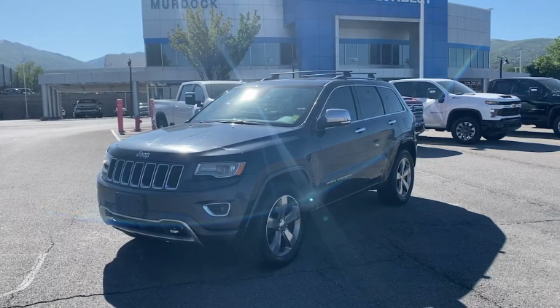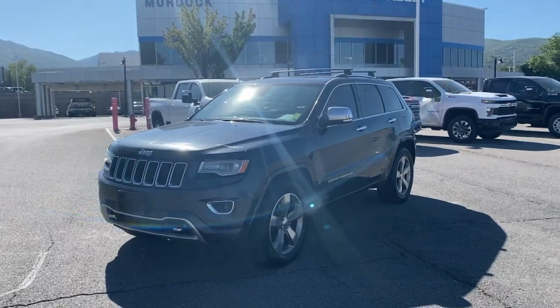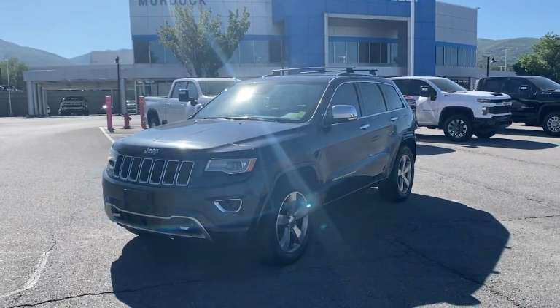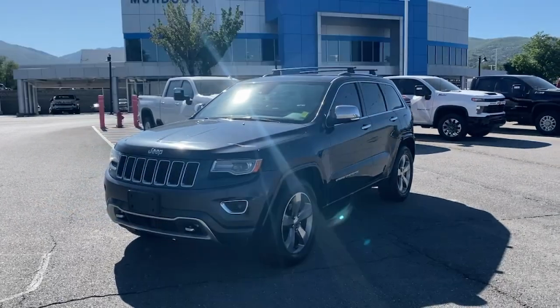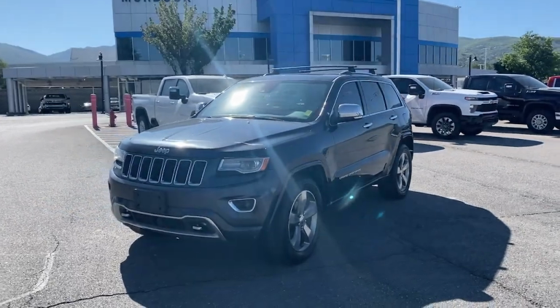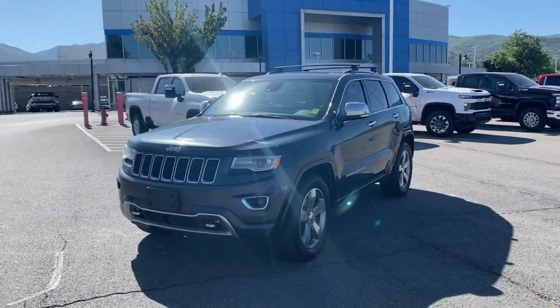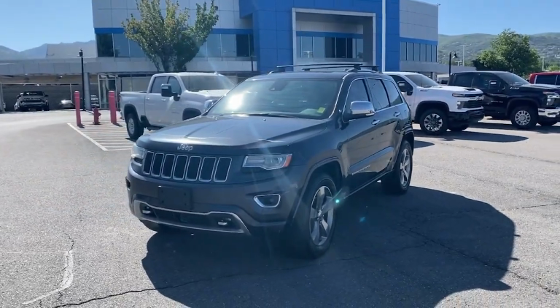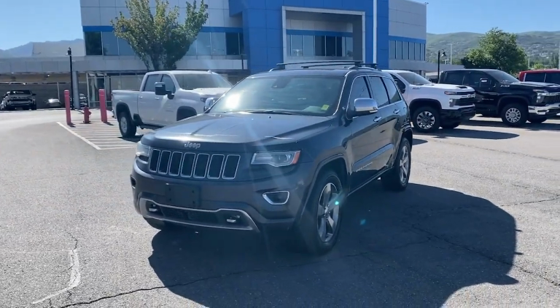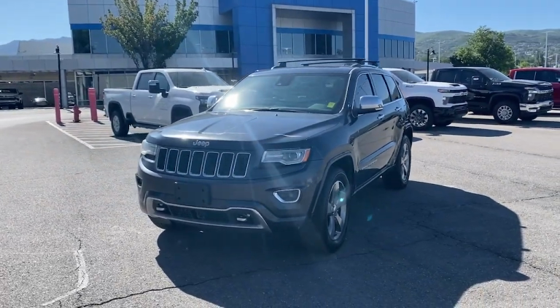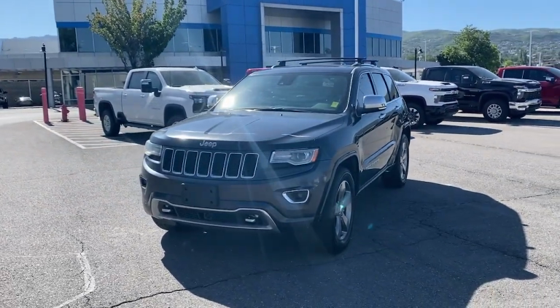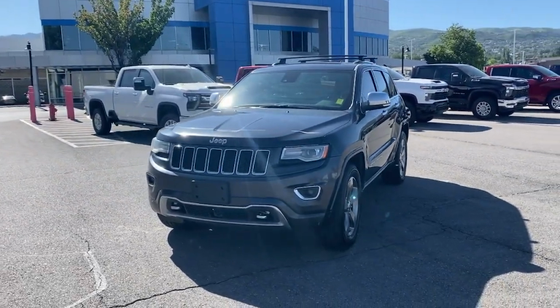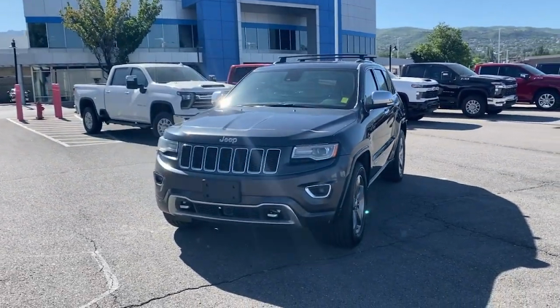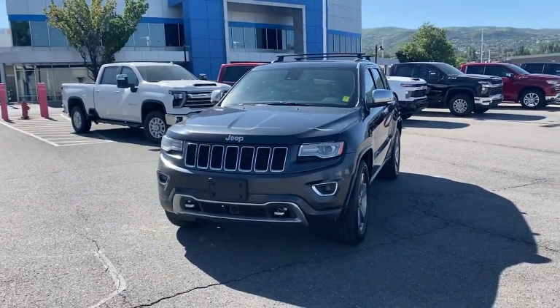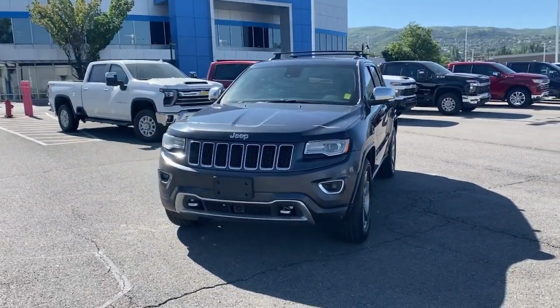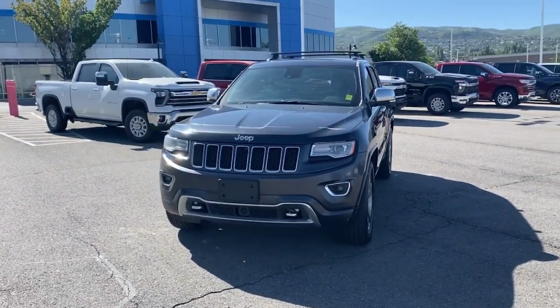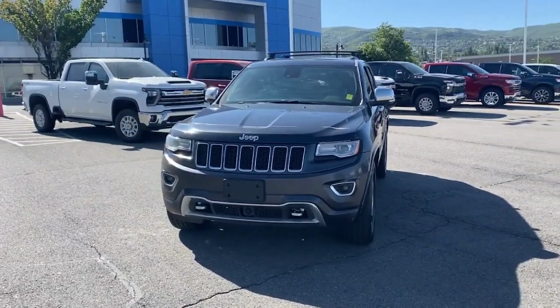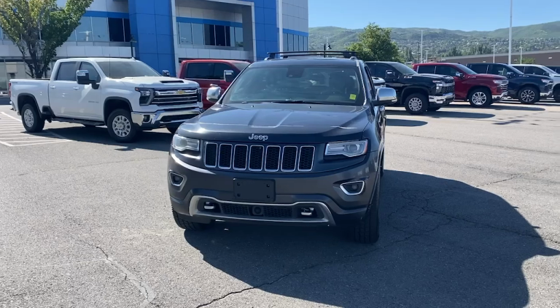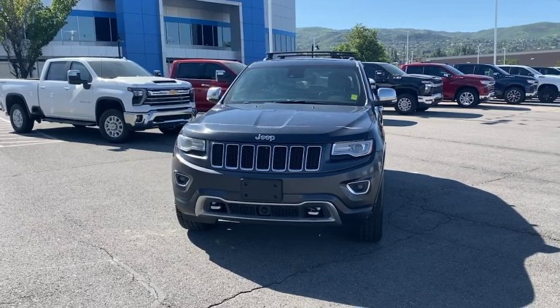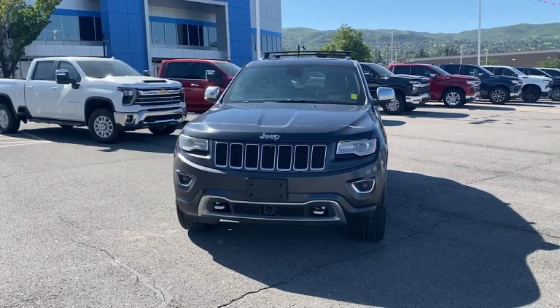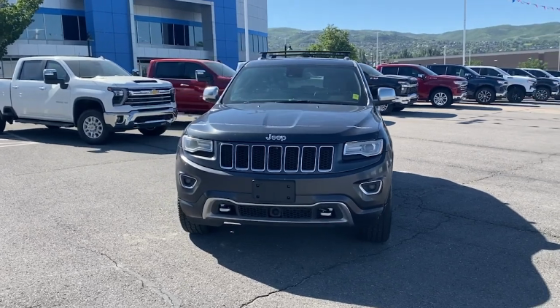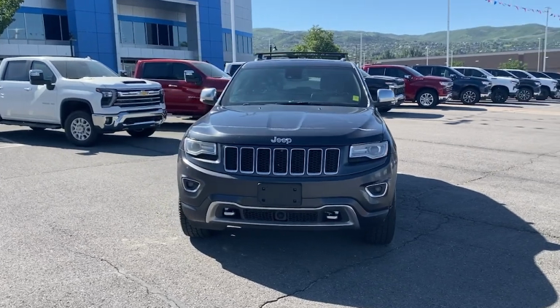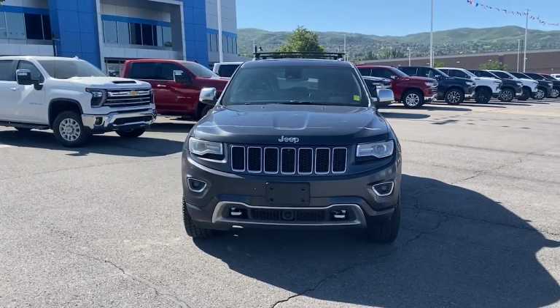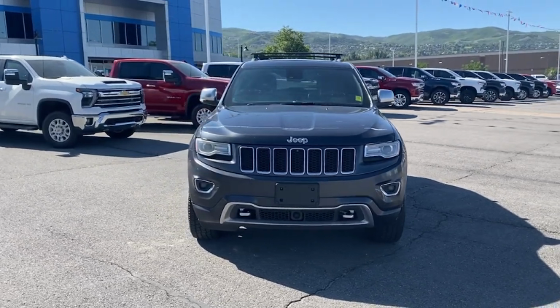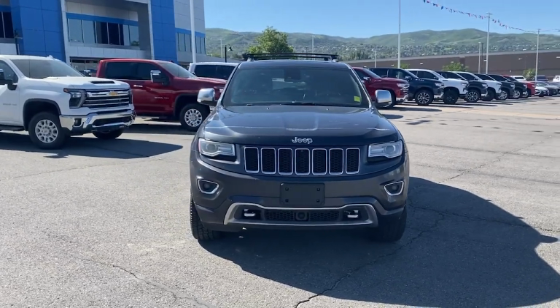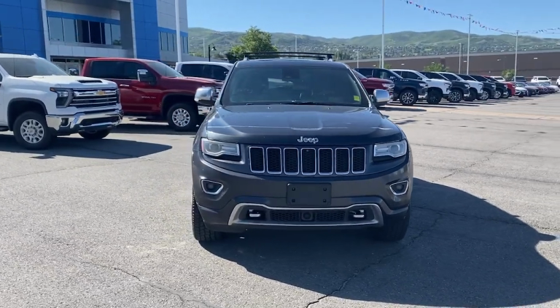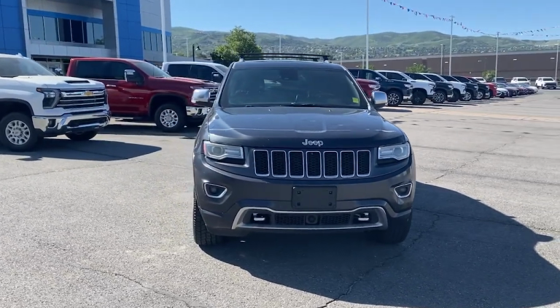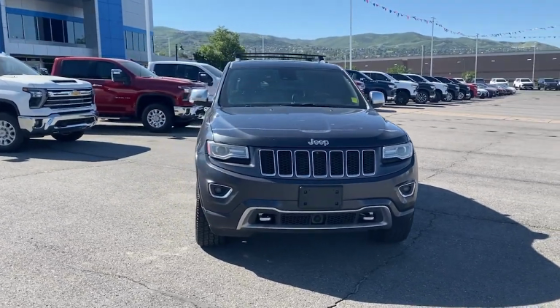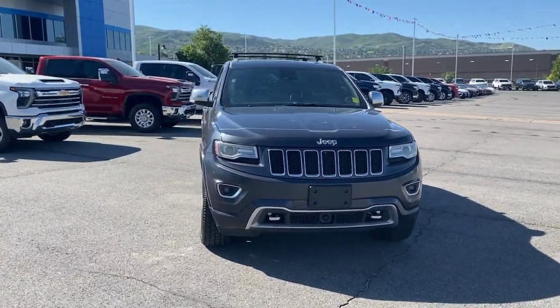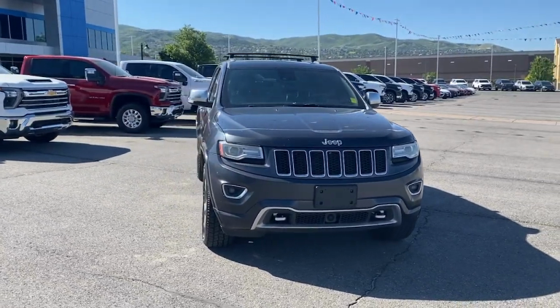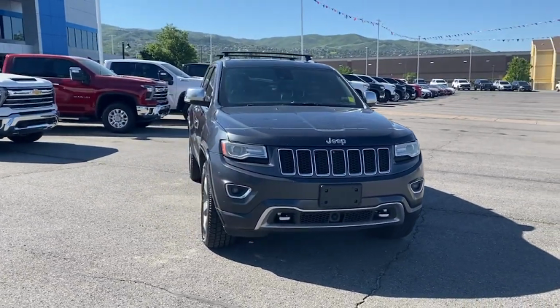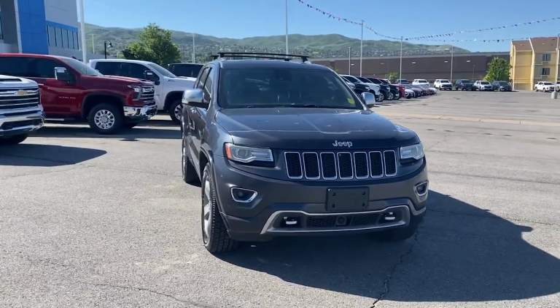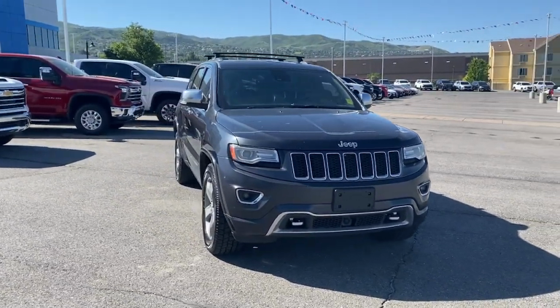You just found the 2014 Jeep Grand Cherokee. With less than 300,000 miles on the odometer, this vehicle stands out from the rest.